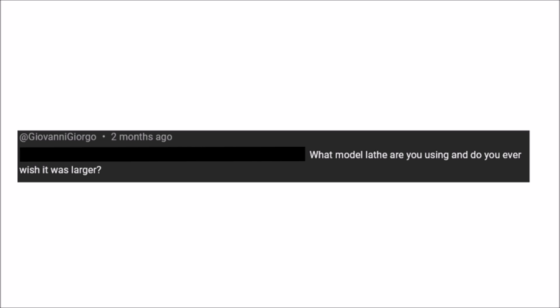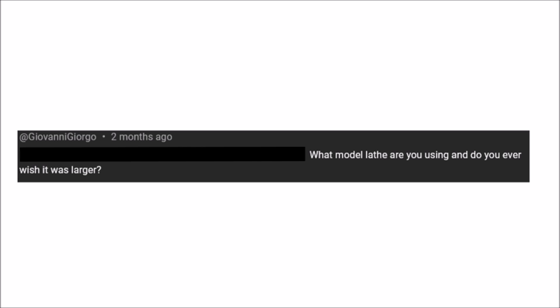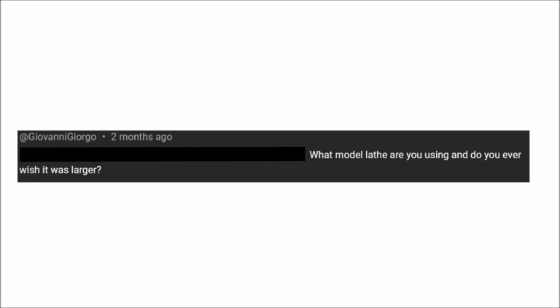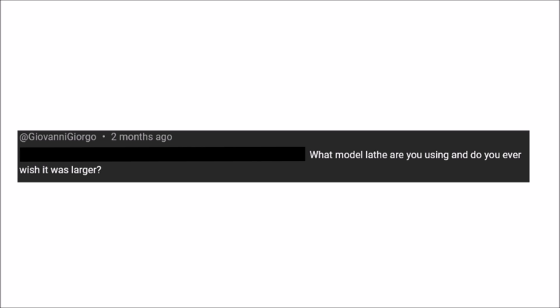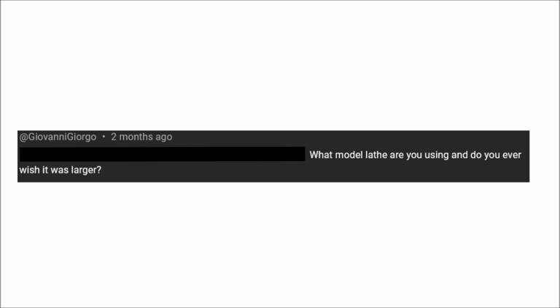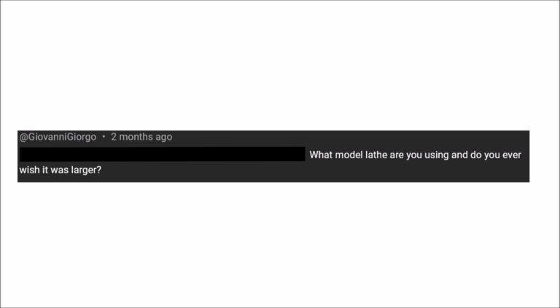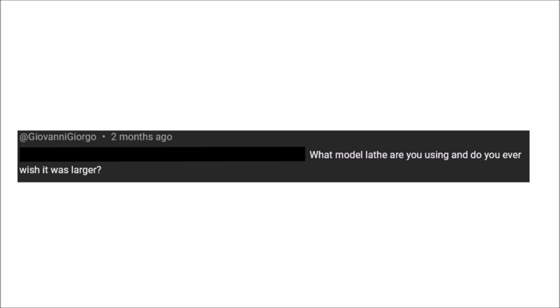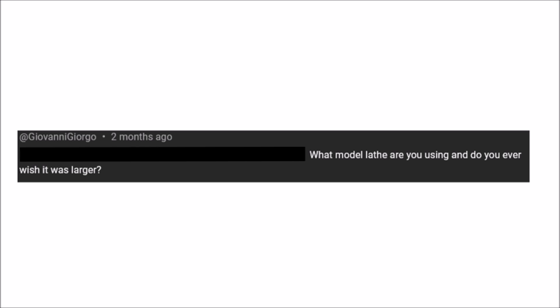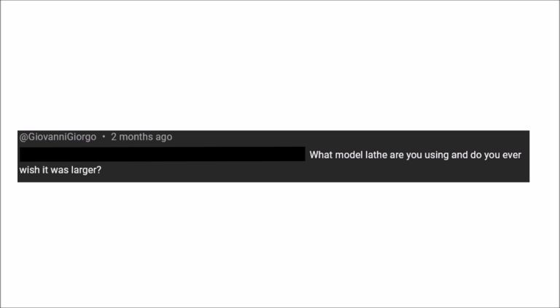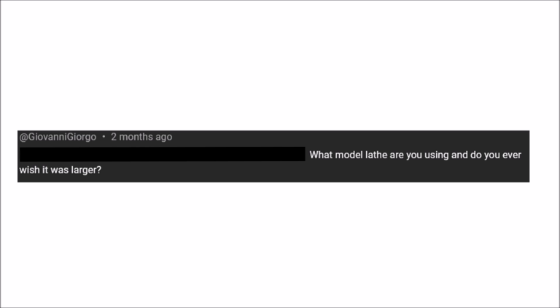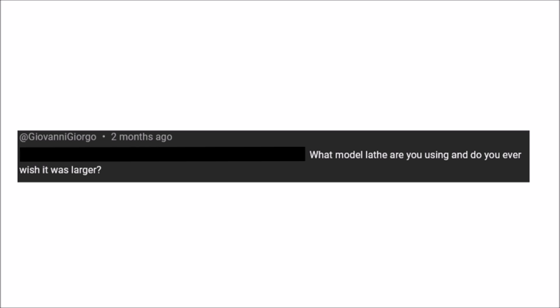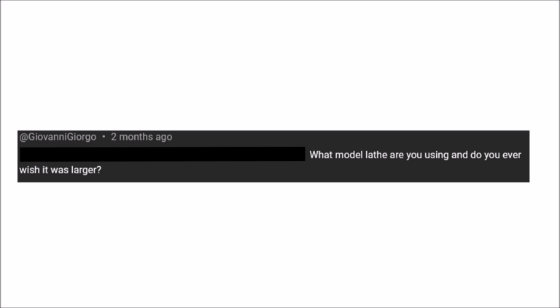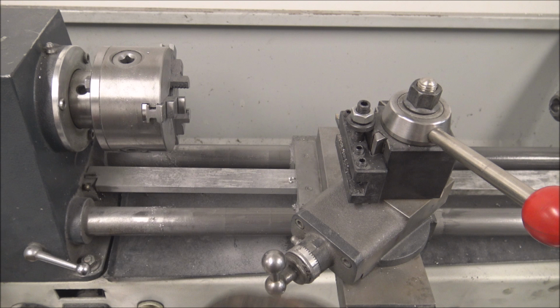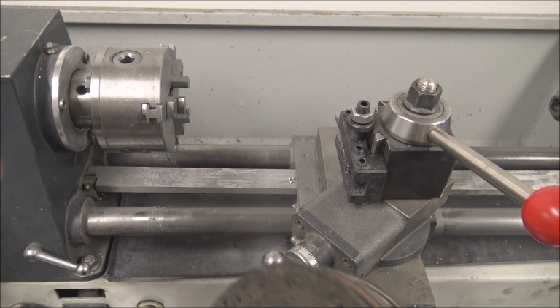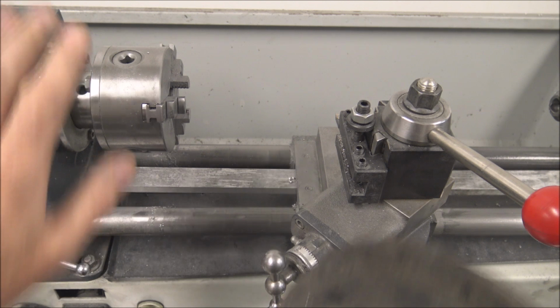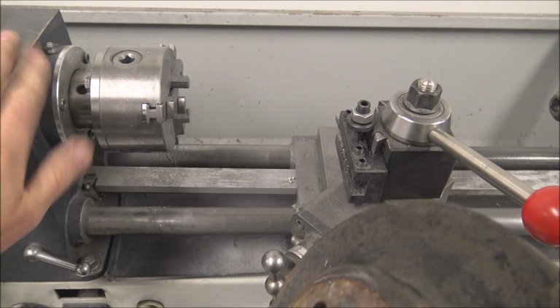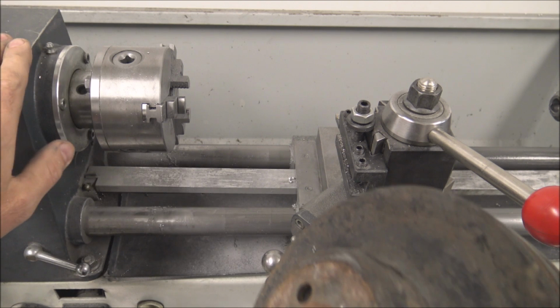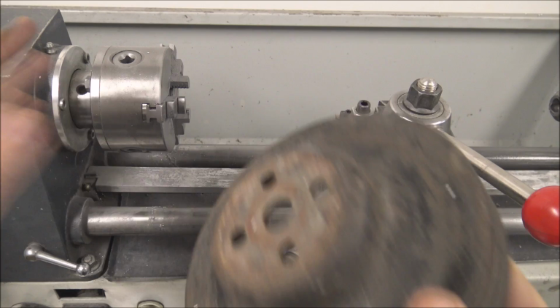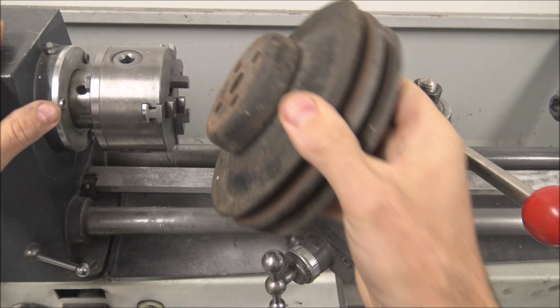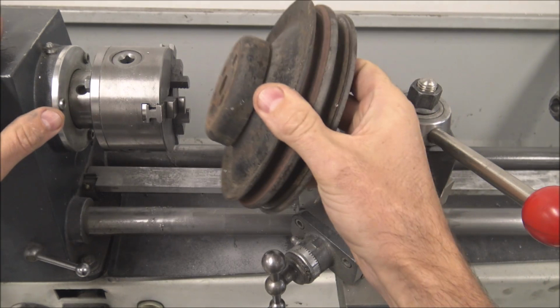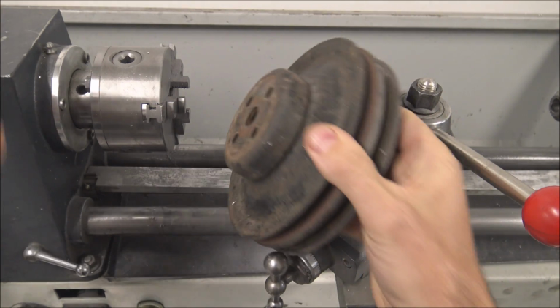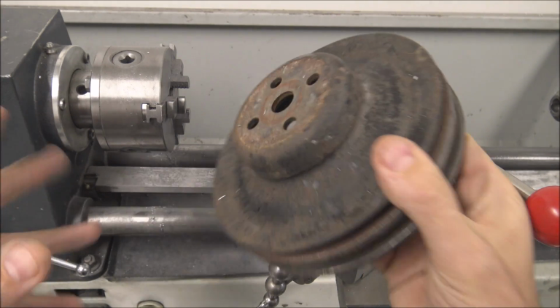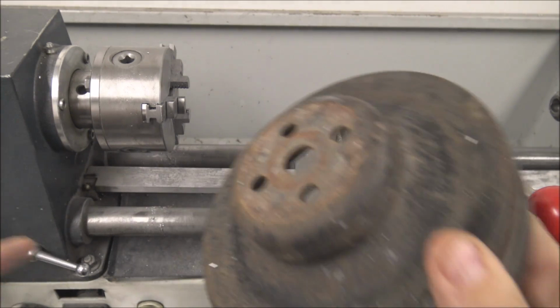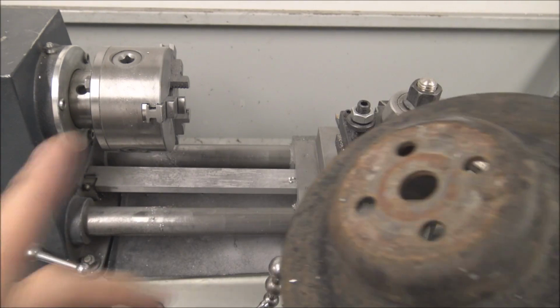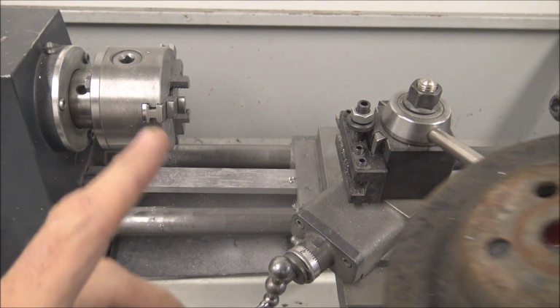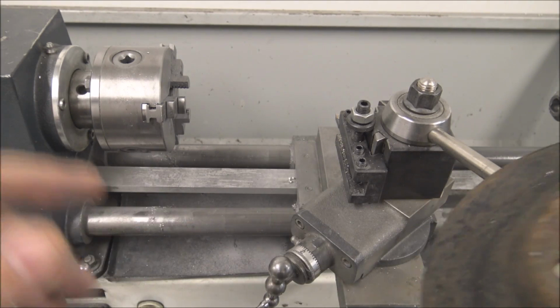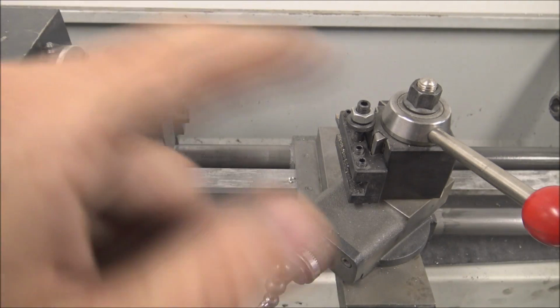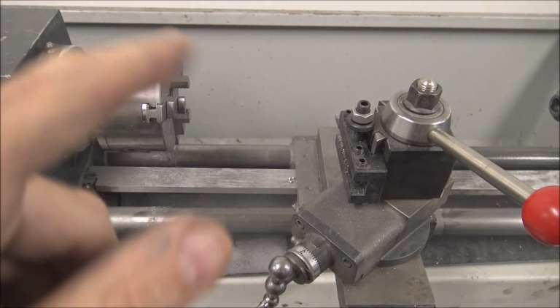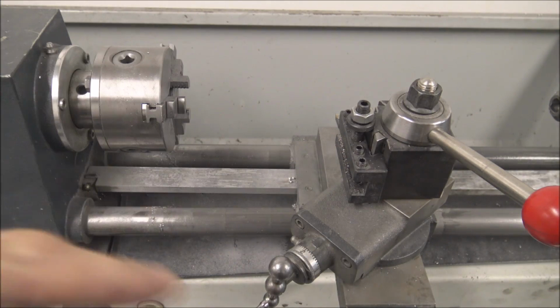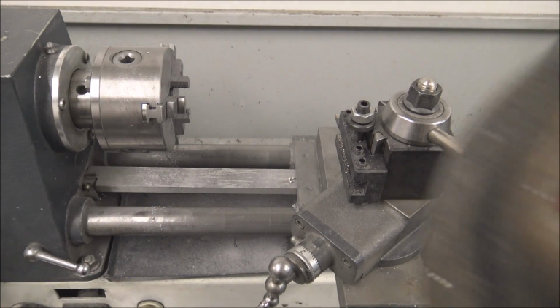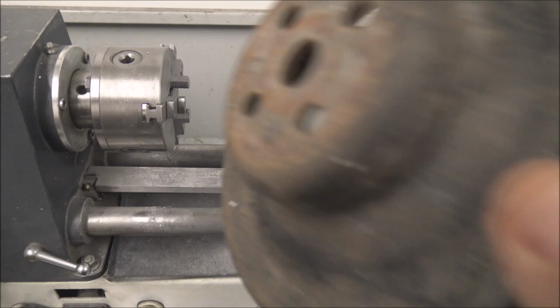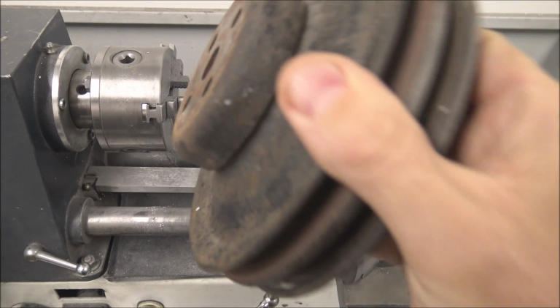What model lathe are you using and do you ever wish it was larger? This is a WaveCo — I can't remember the exact model number, it's on my website. I got part numbers and a panoramic view of all my shop equipment on there if you're interested.